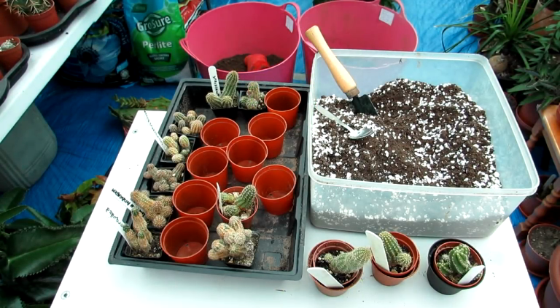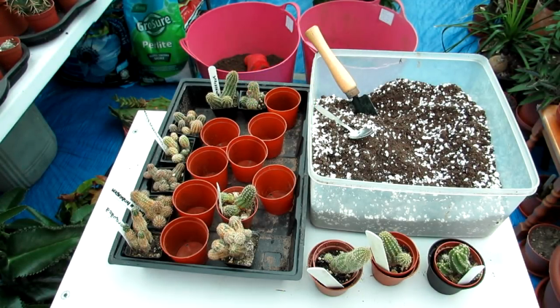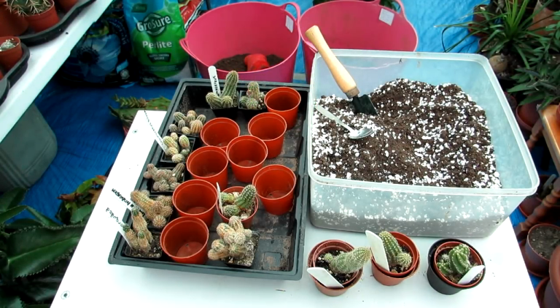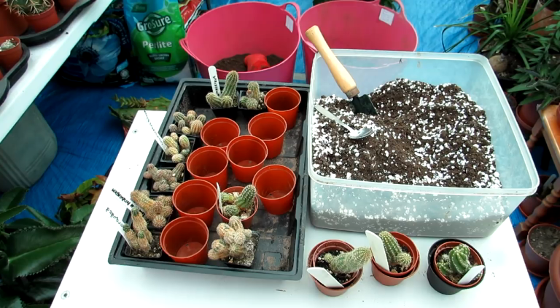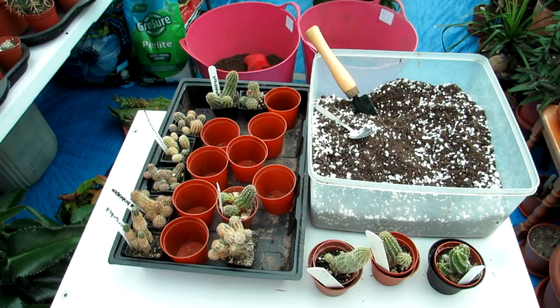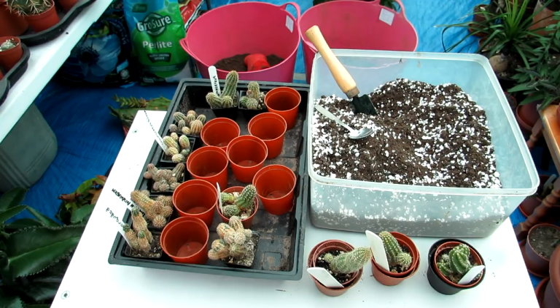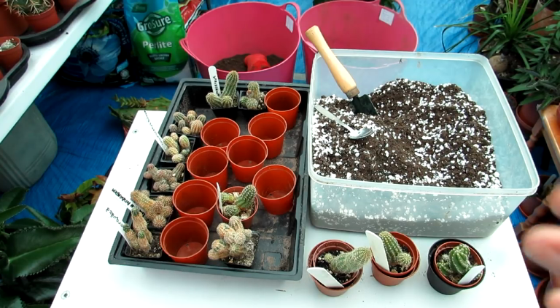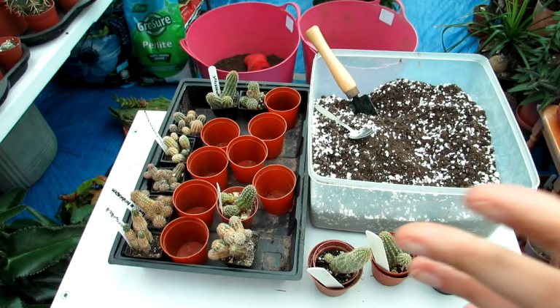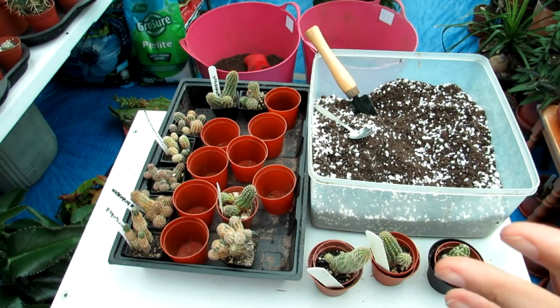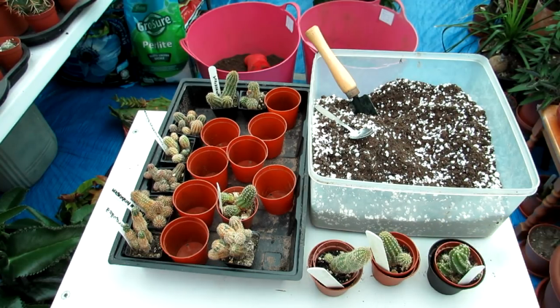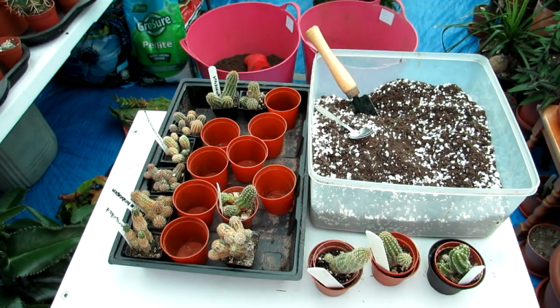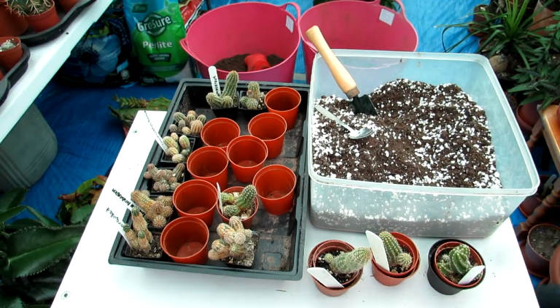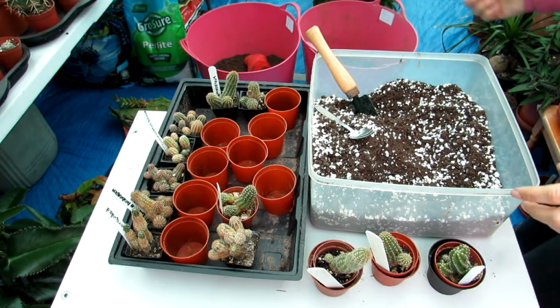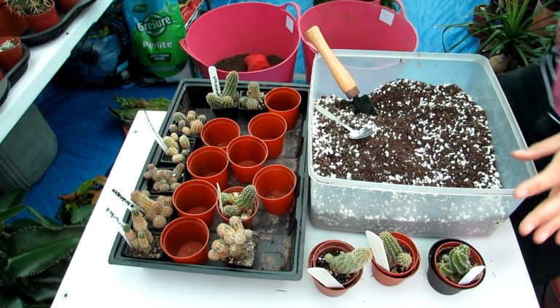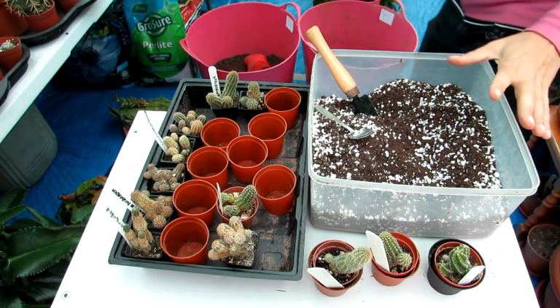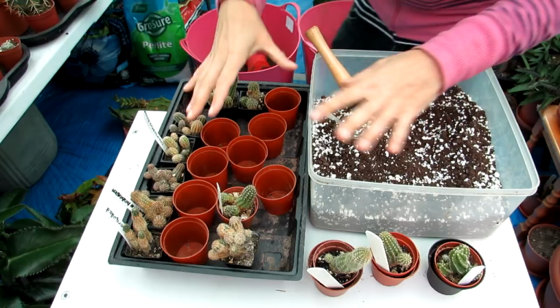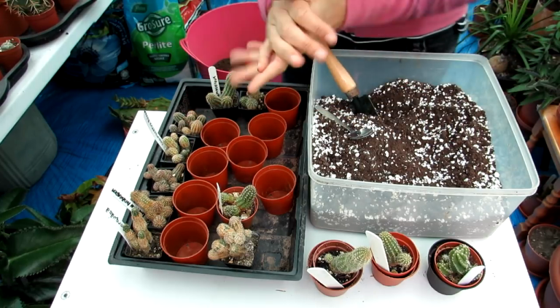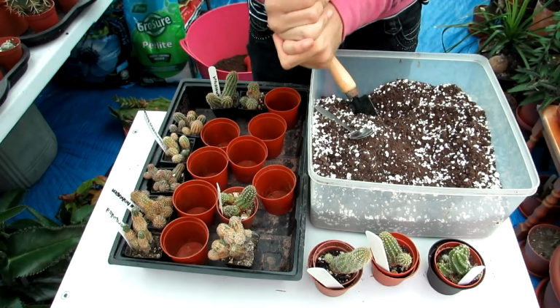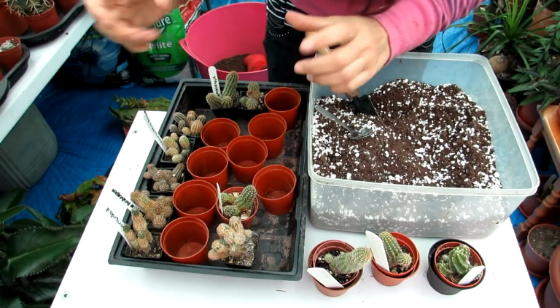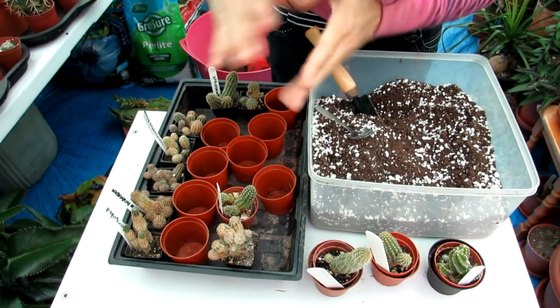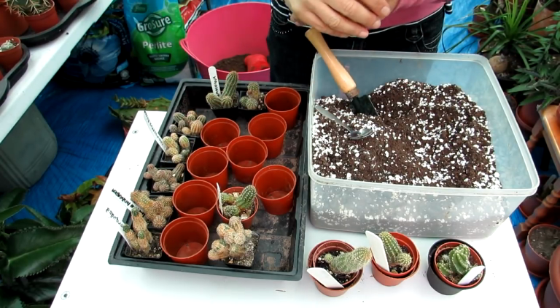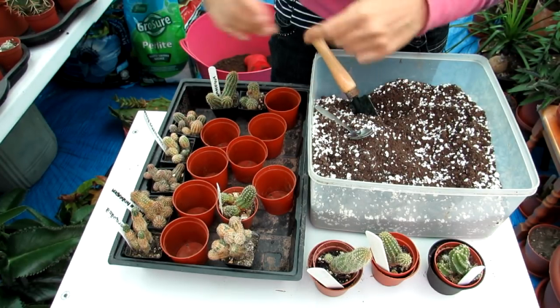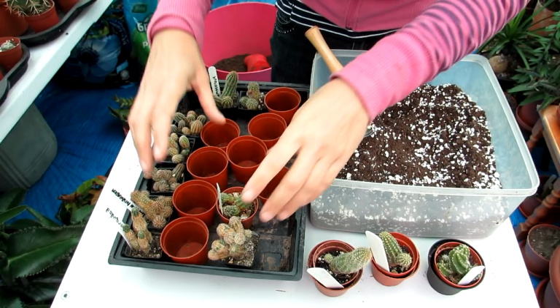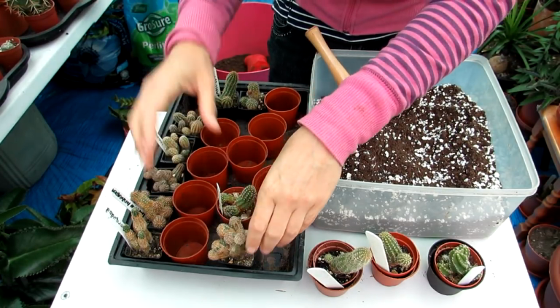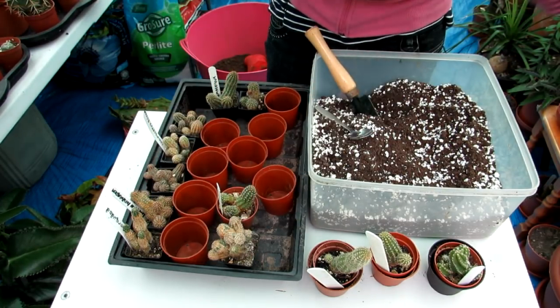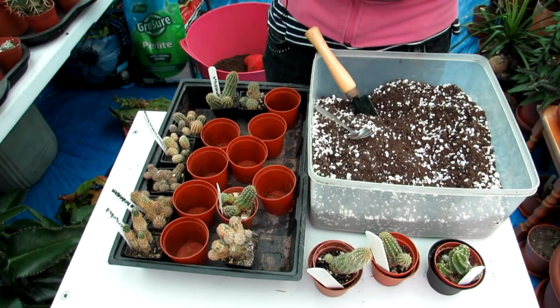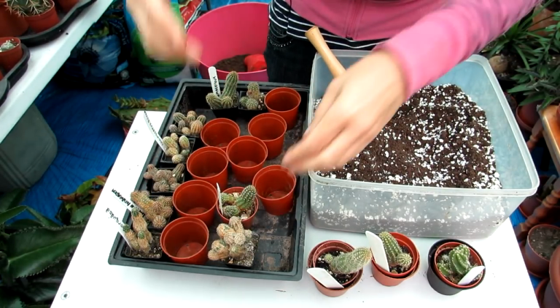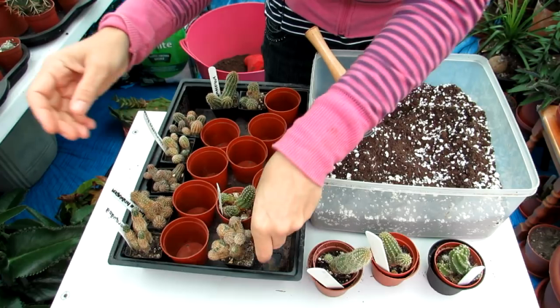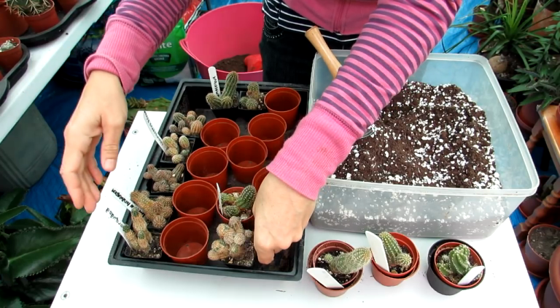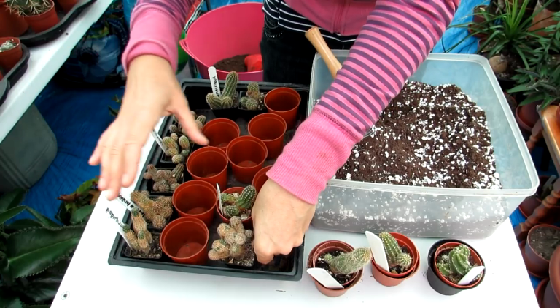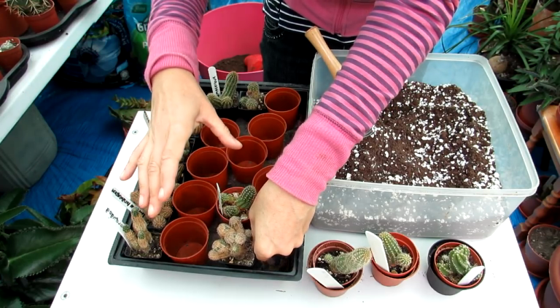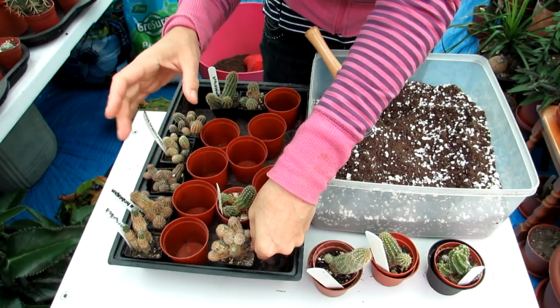Hi guys, it's Lynn here. I hope you're having an incredible day. Today I'm going to be potting on my little tiny chamaecereus-type cacti.